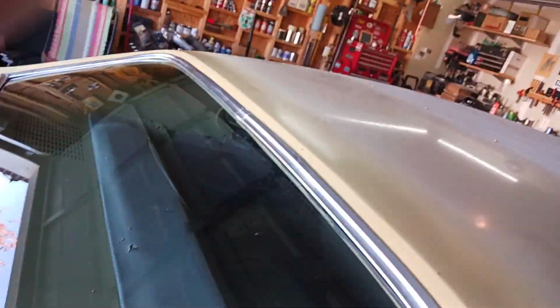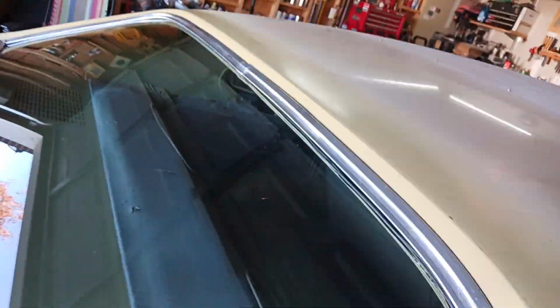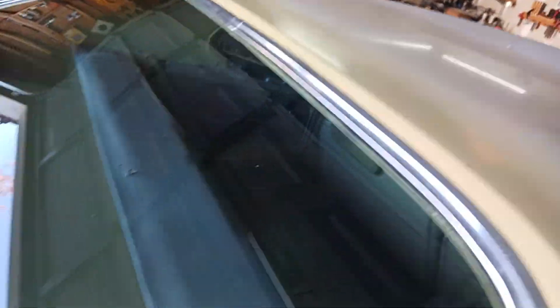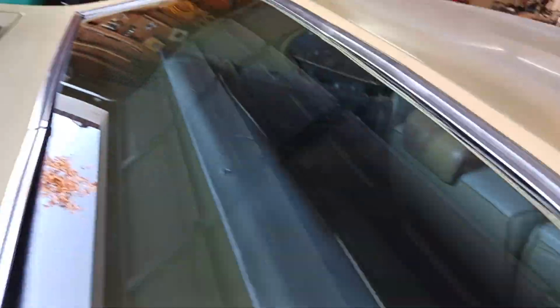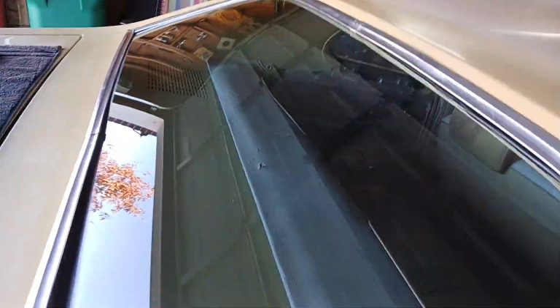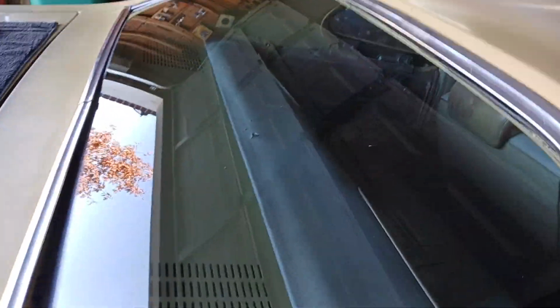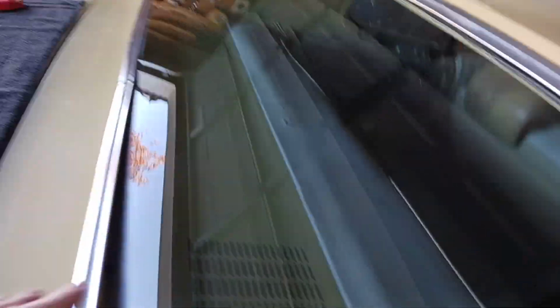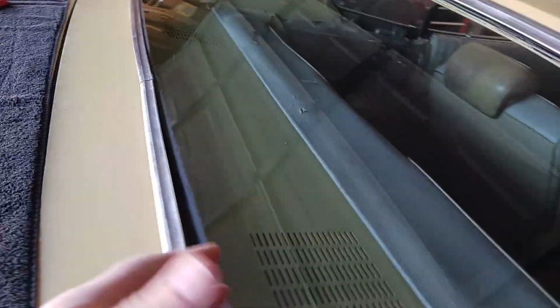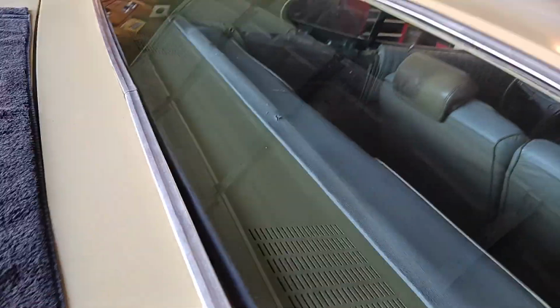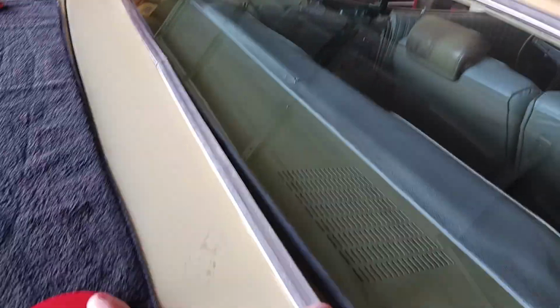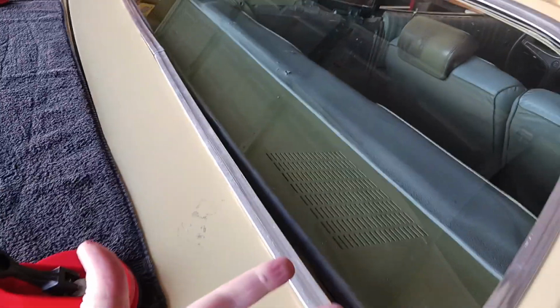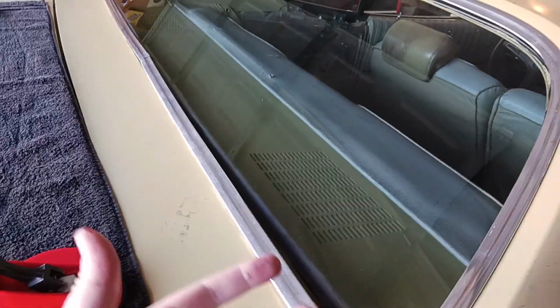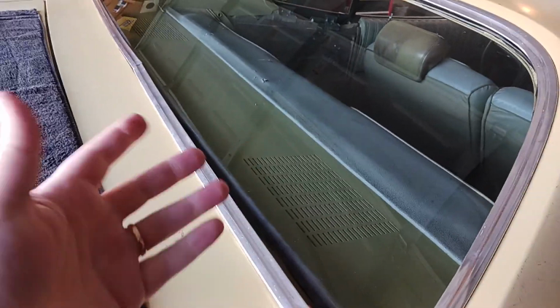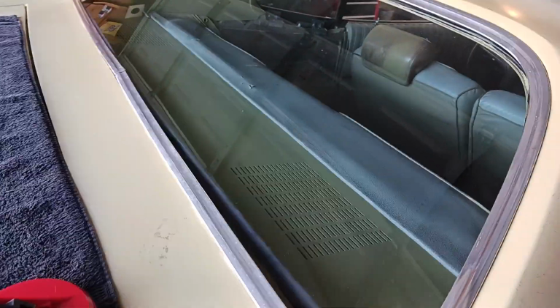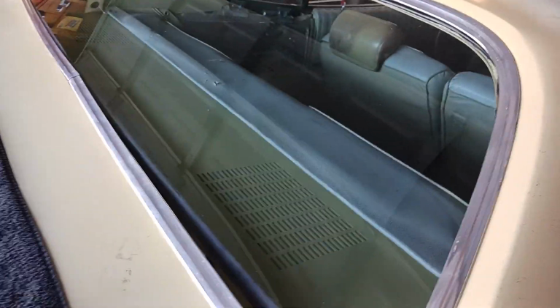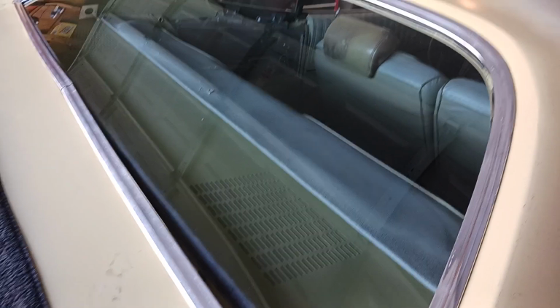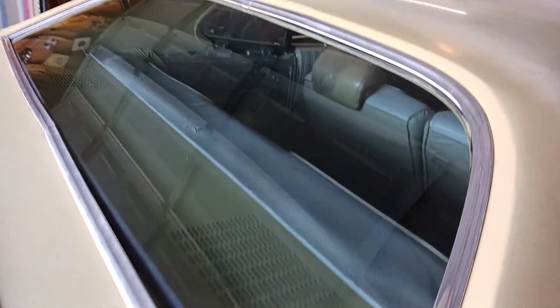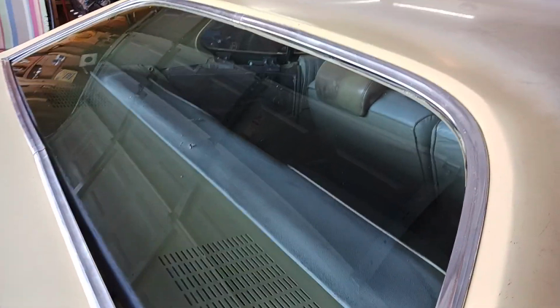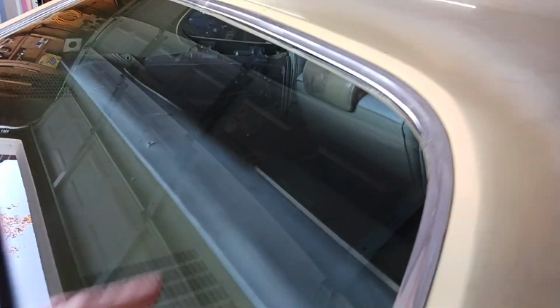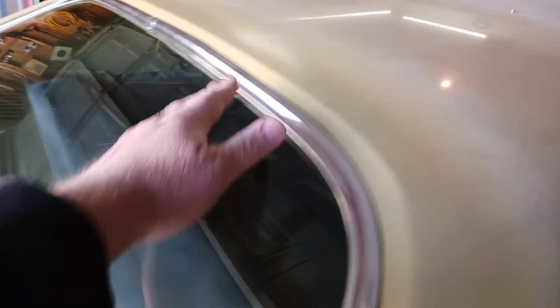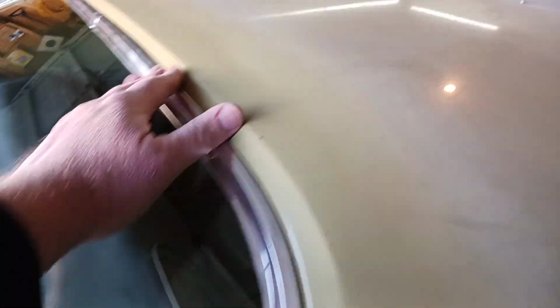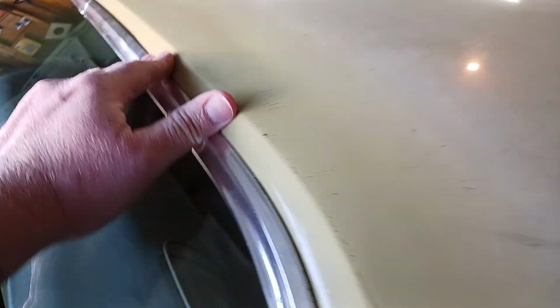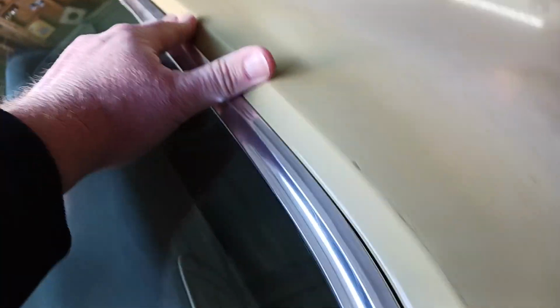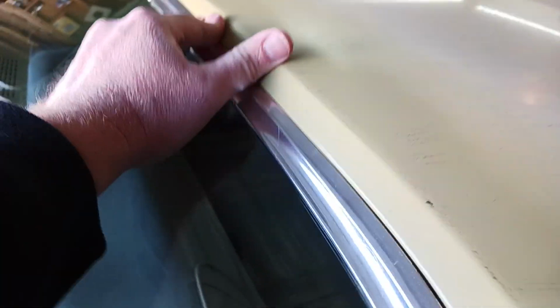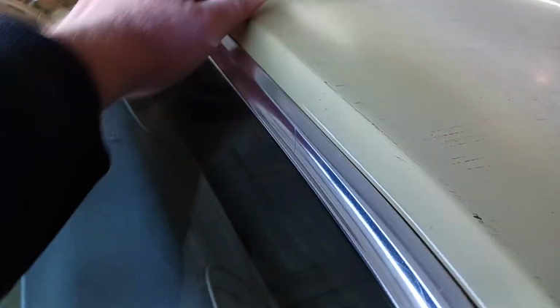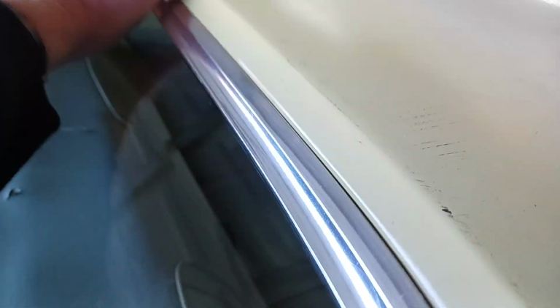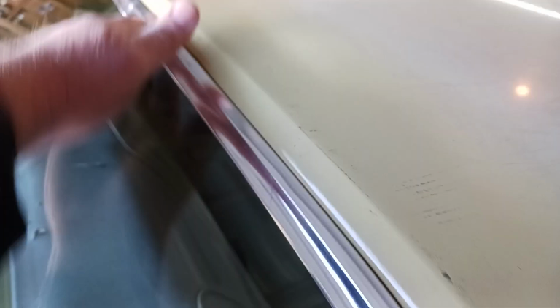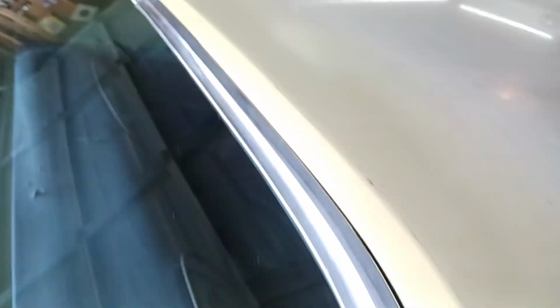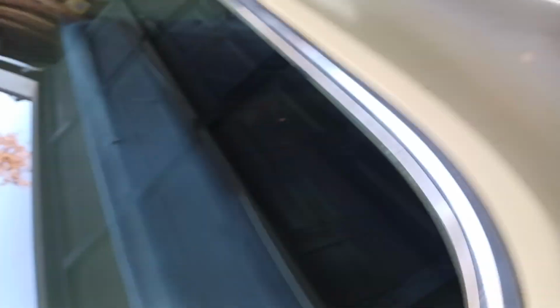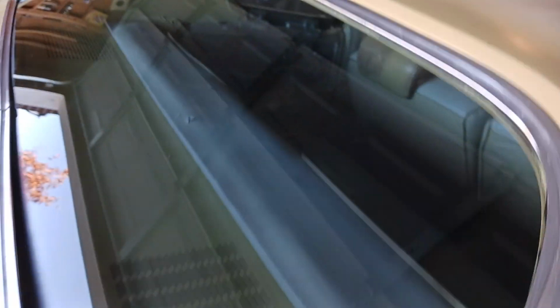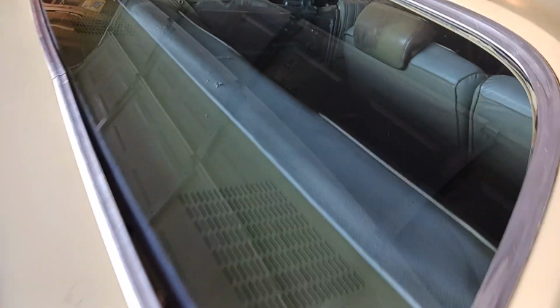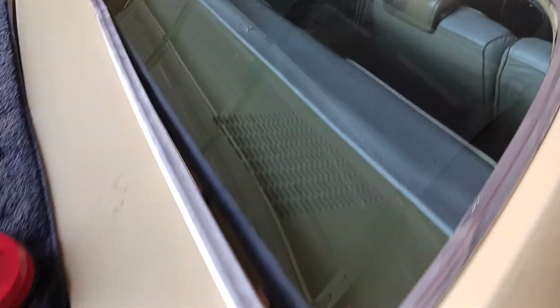Do the other side. I'm doing this with one hand filming. We're literally almost done. Snapped, snapped, snapped. That's done.